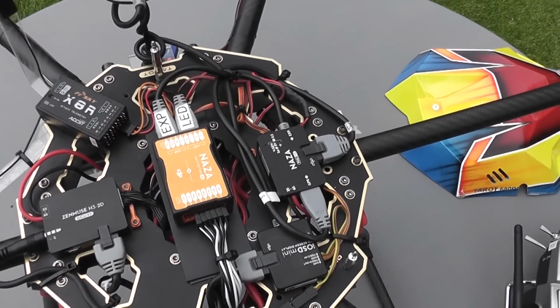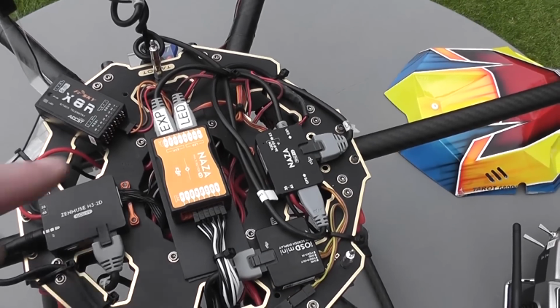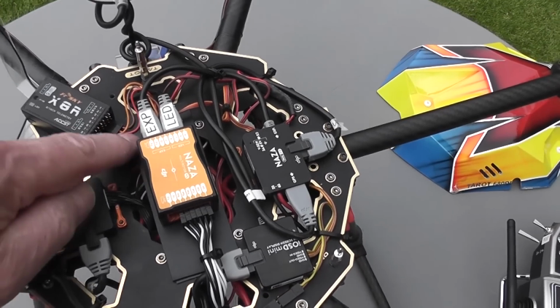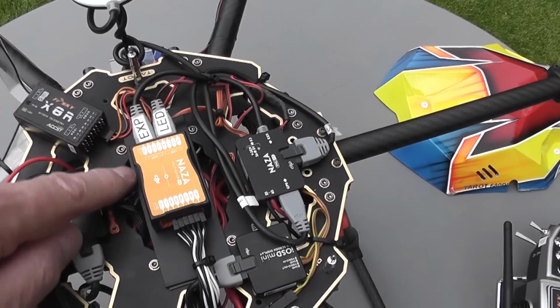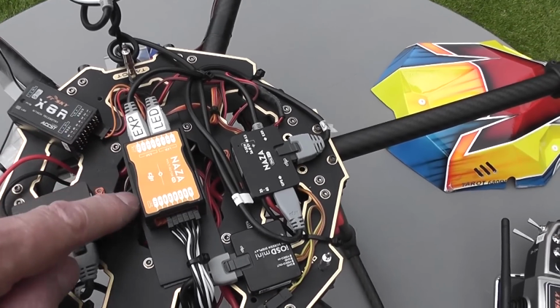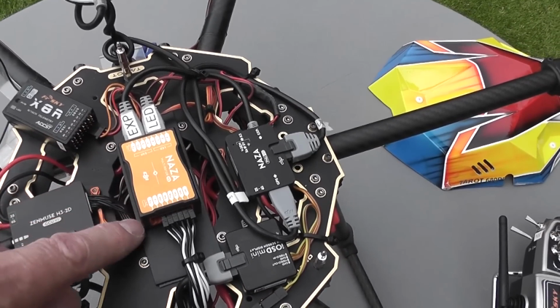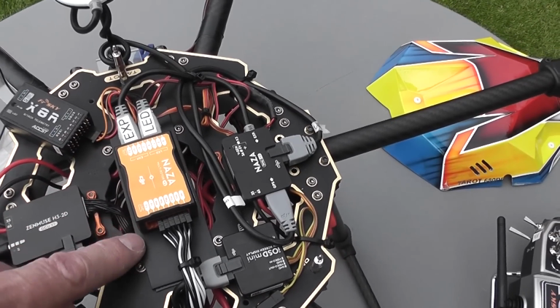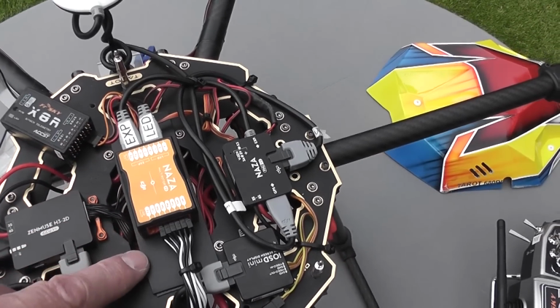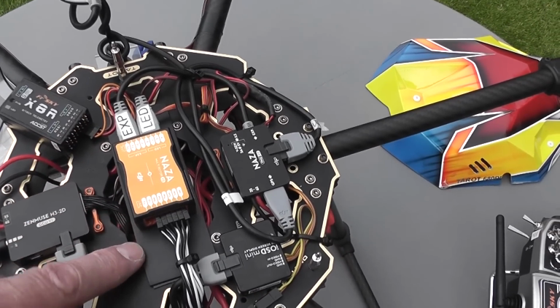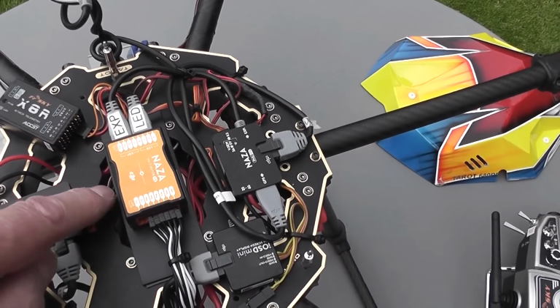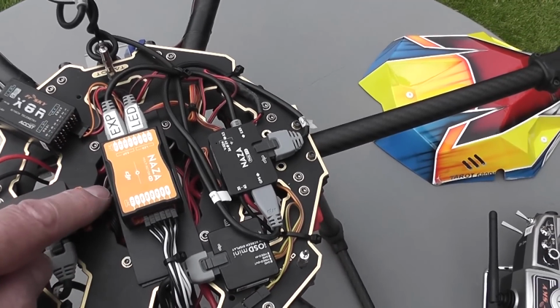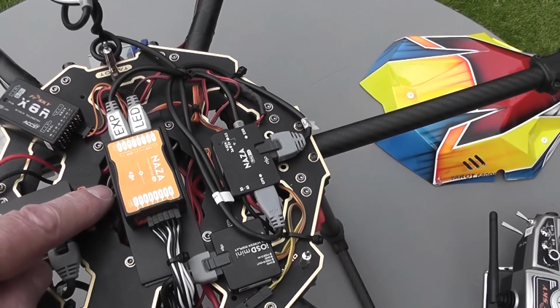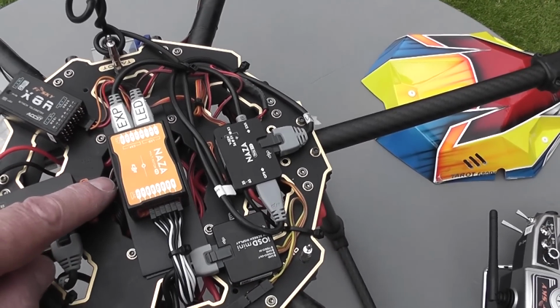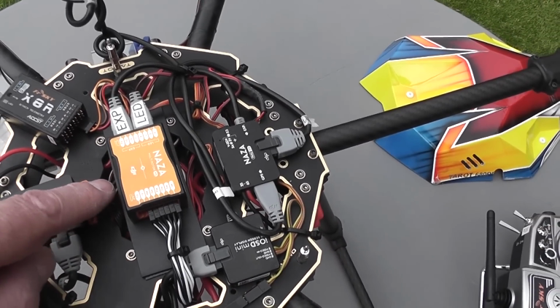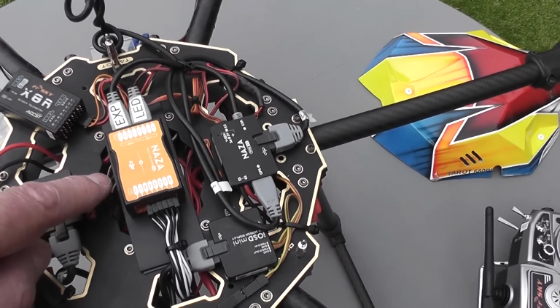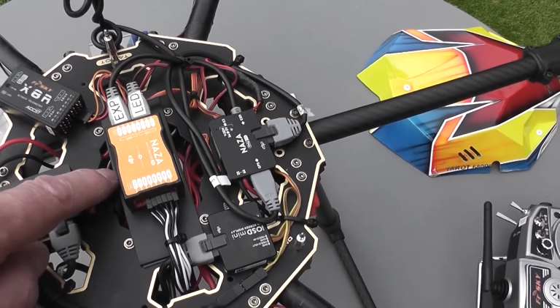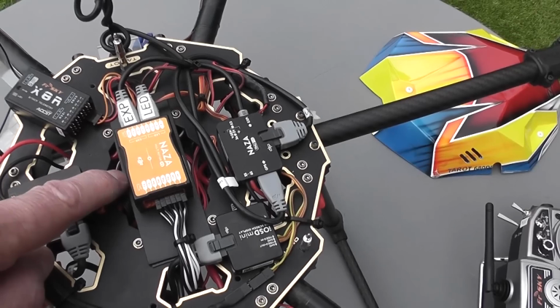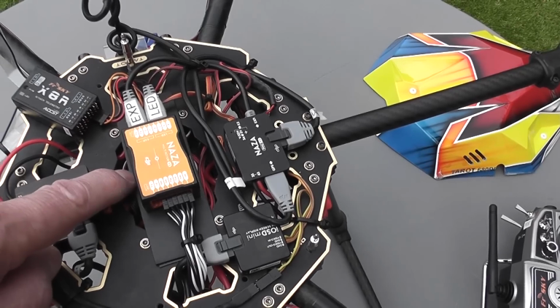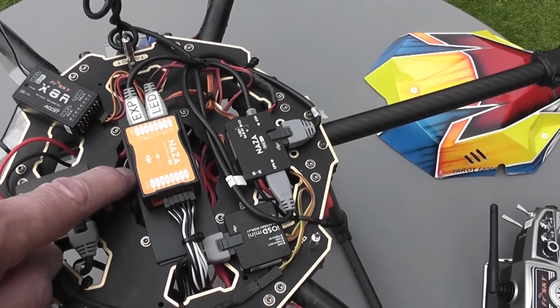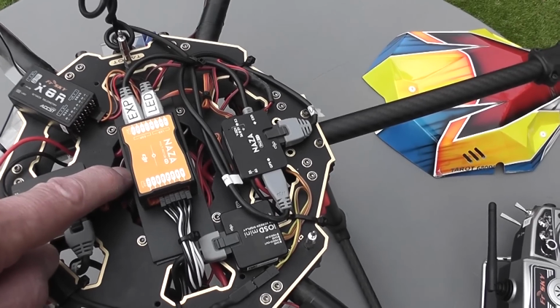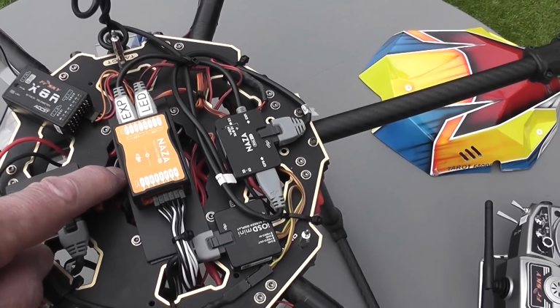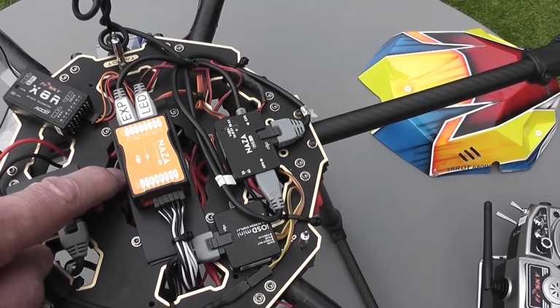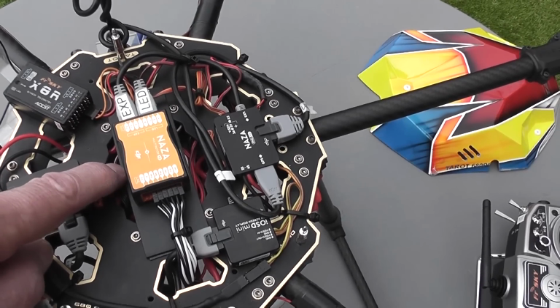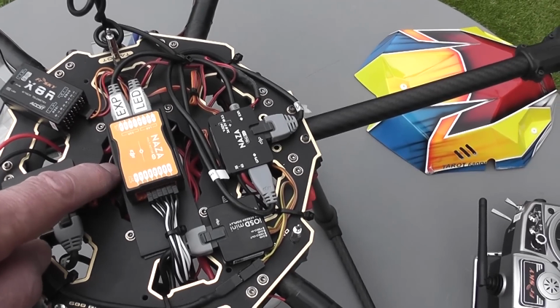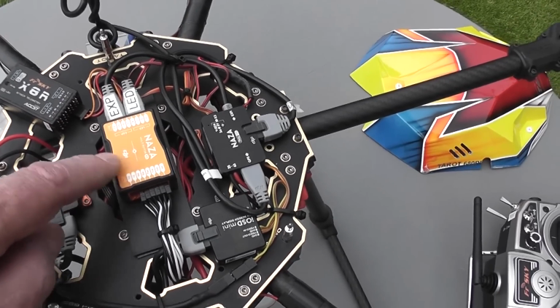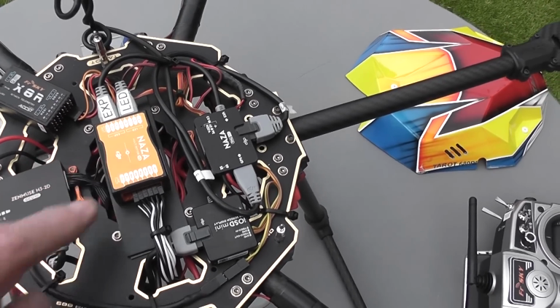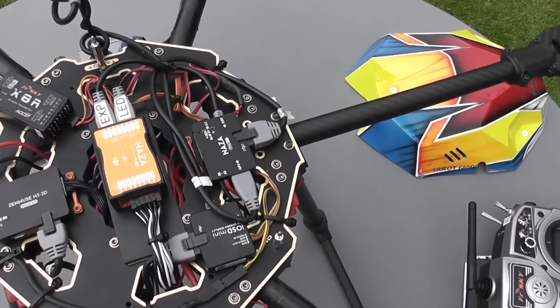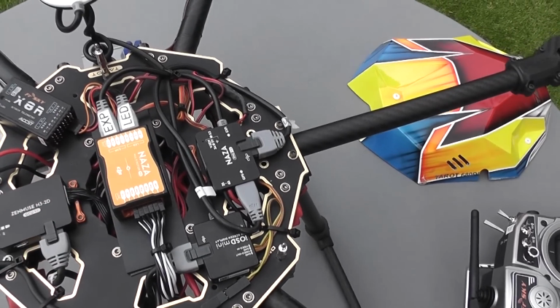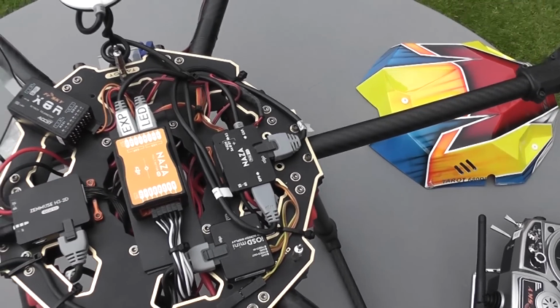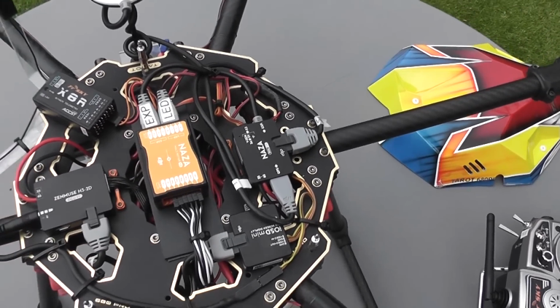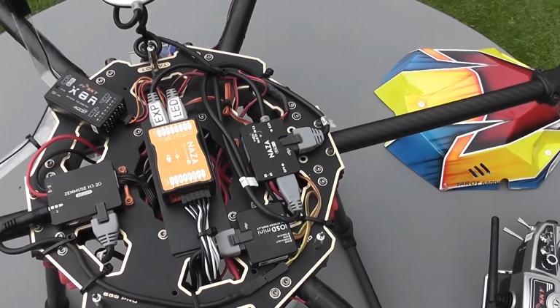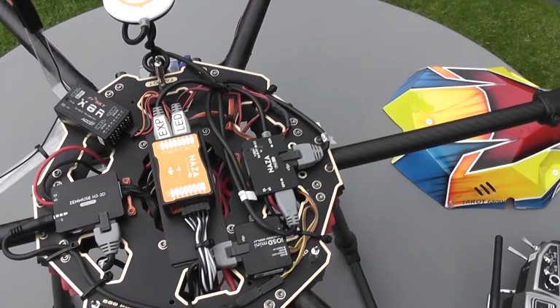The Naza MV2 is slap bang in the center, but you've got to put a bridge across there because there's a great big hole in the middle. You can't possibly mount the Naza inside because all the wires get in the way, so you have to mount it on the top — and they don't supply any plate for that.